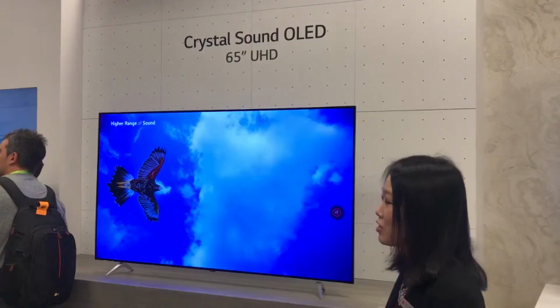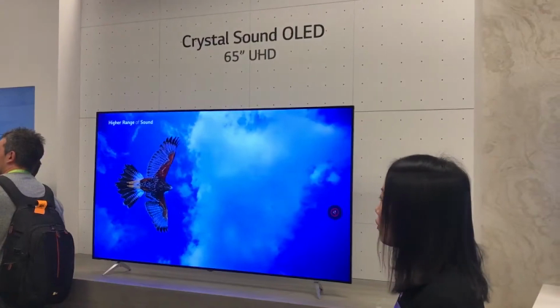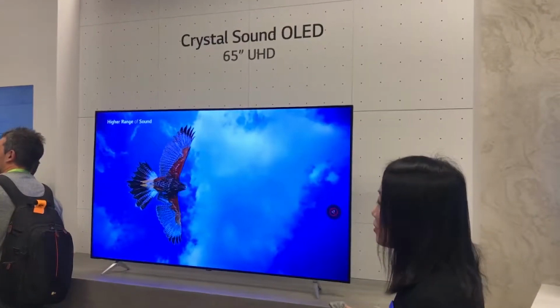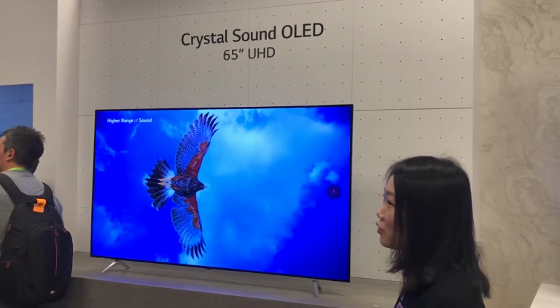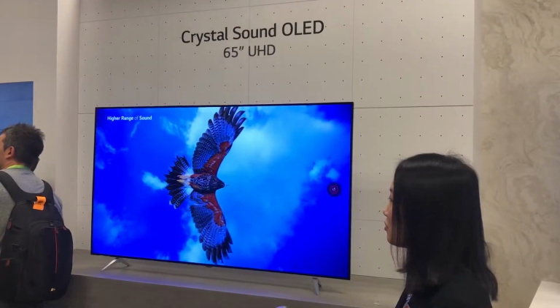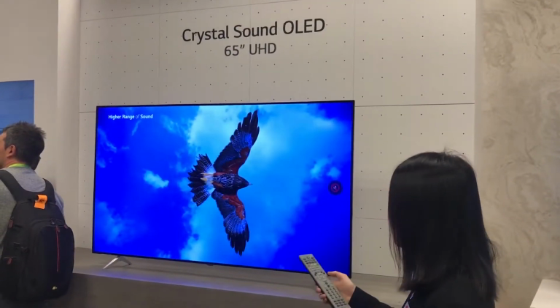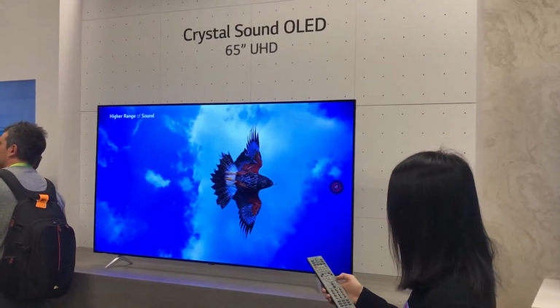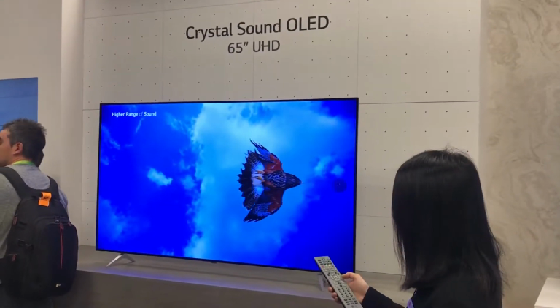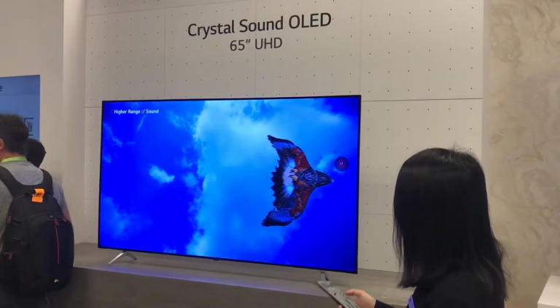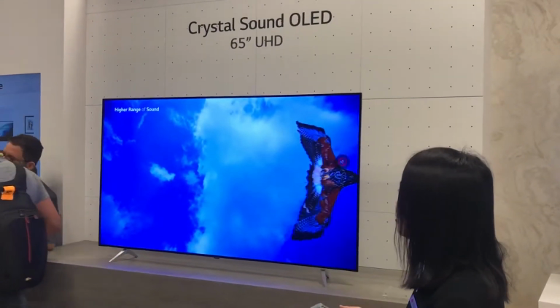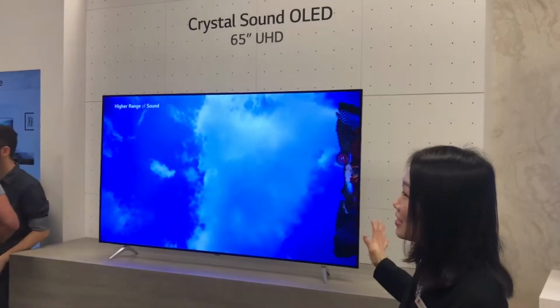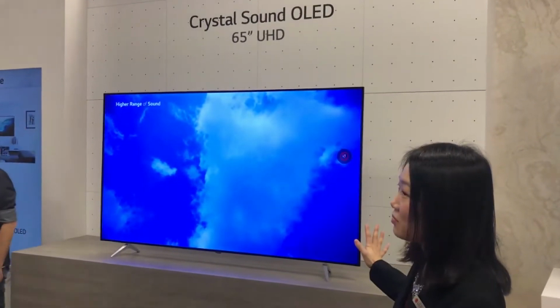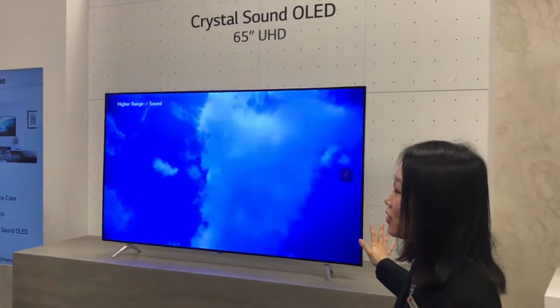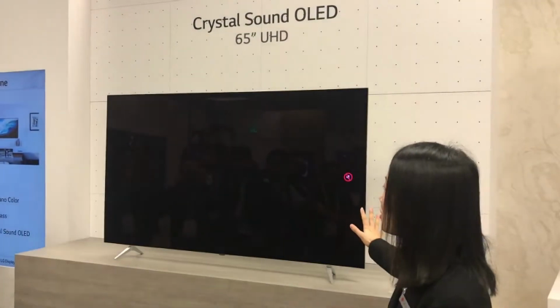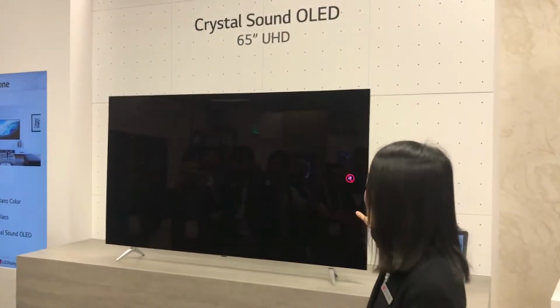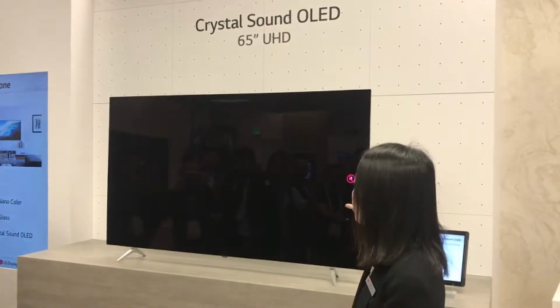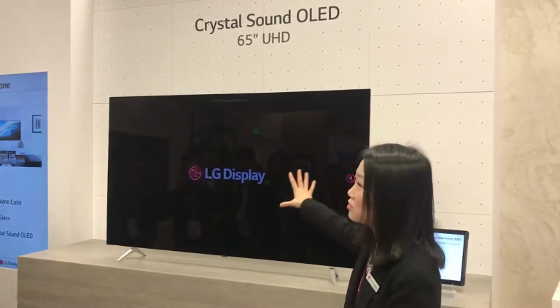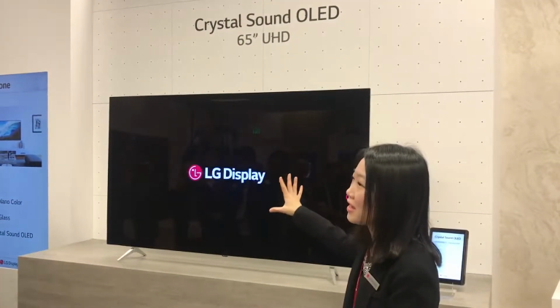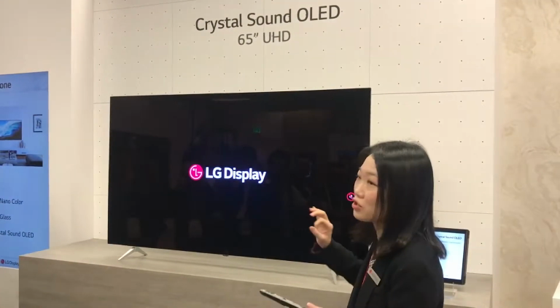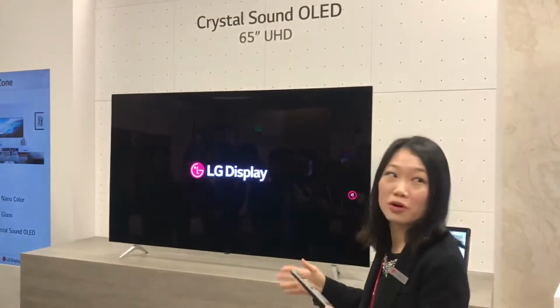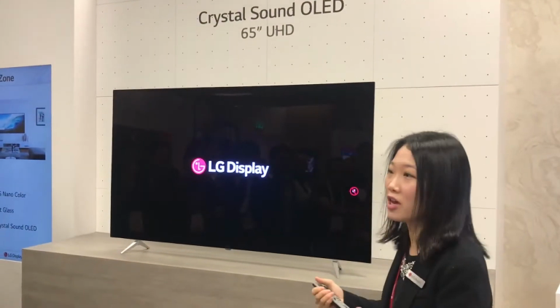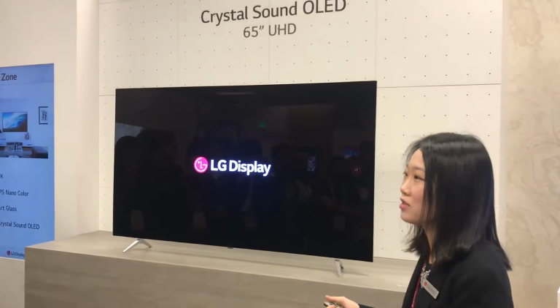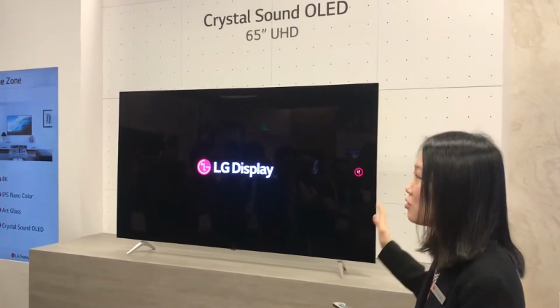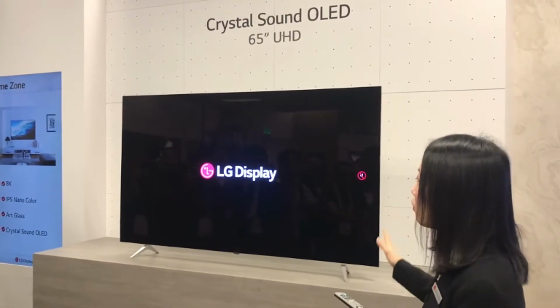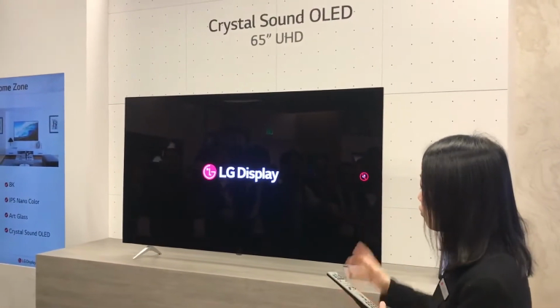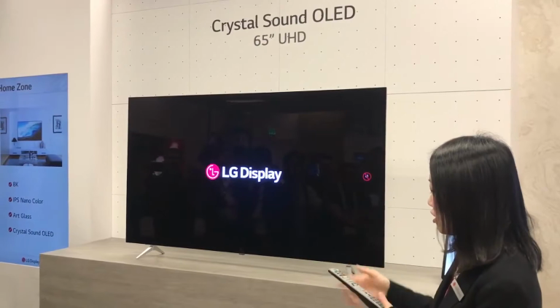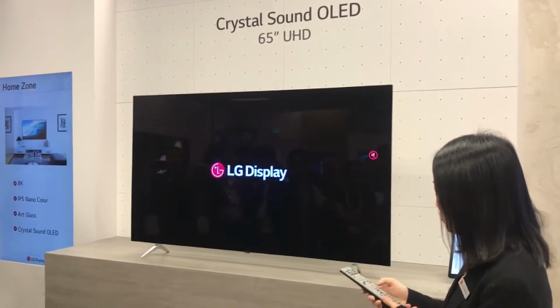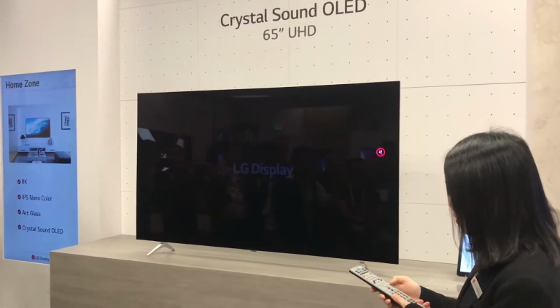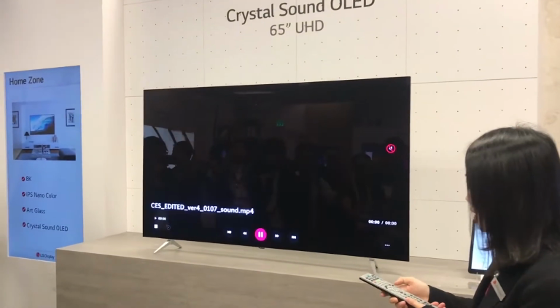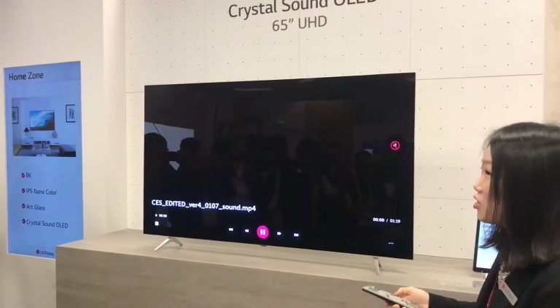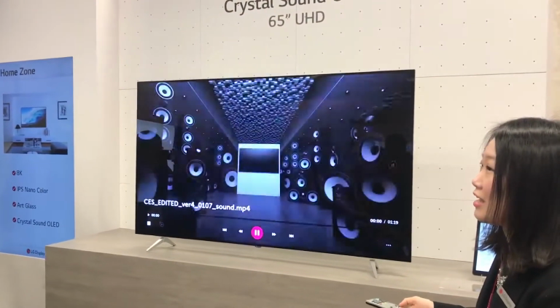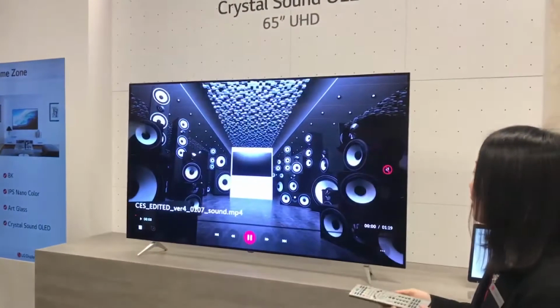Much more immersive viewing experience. Compared to last year's model, we increased the channel. Last year was 2.0 channel, this is 3.01 channel, so it has a much more dynamic sound.